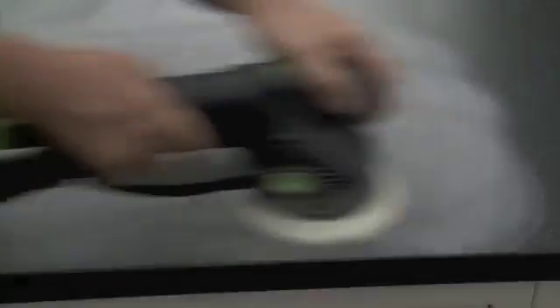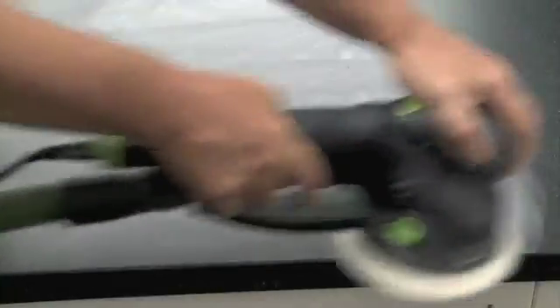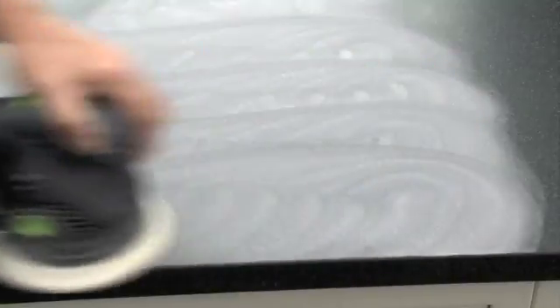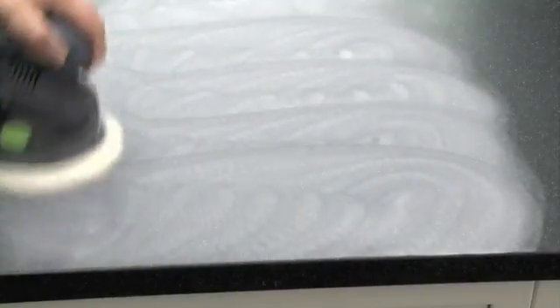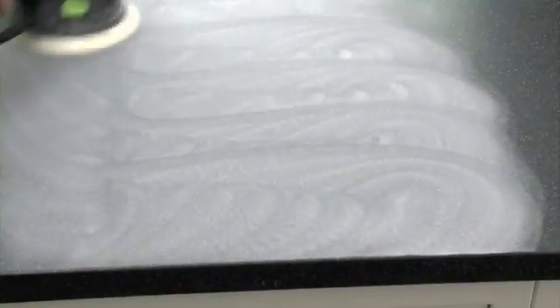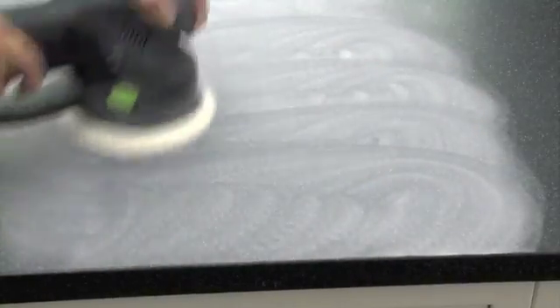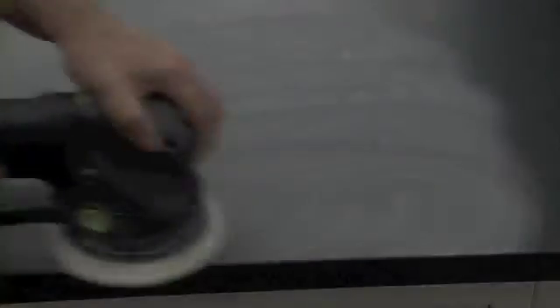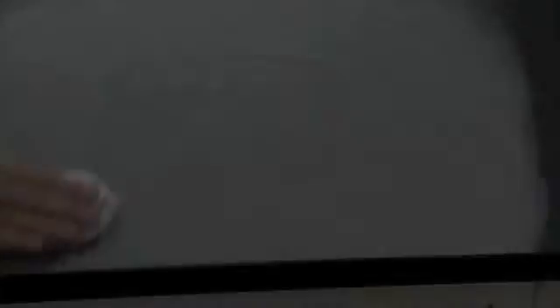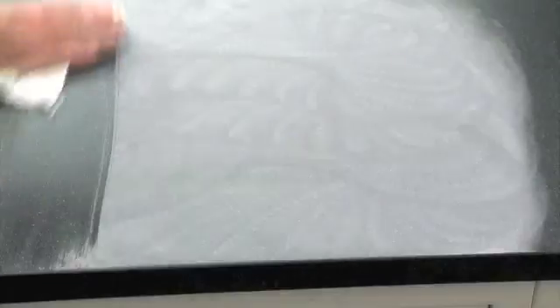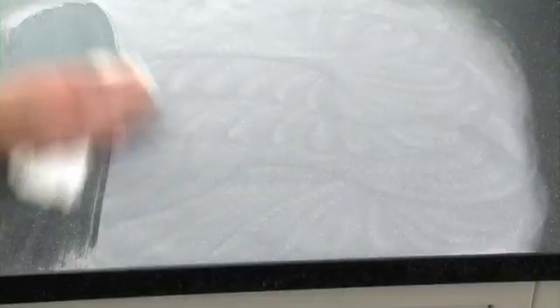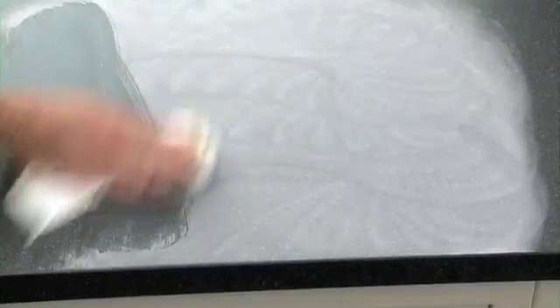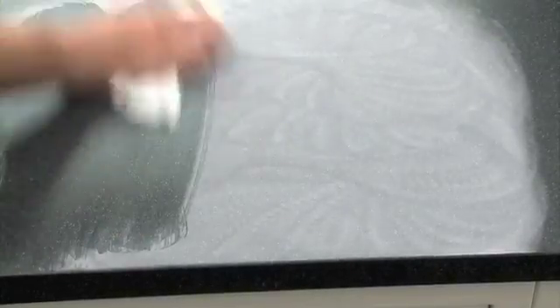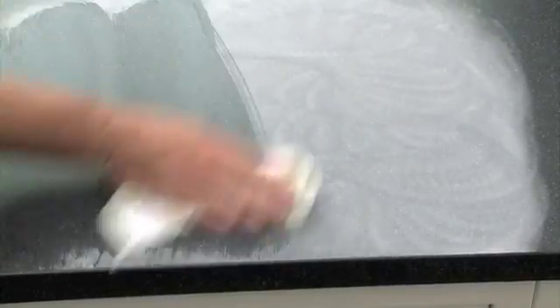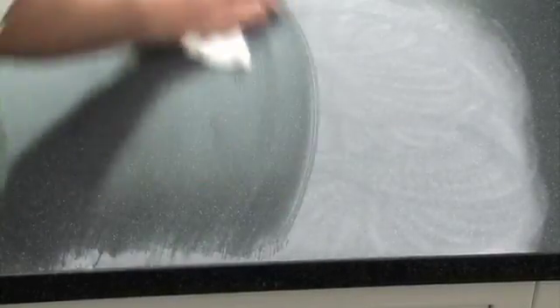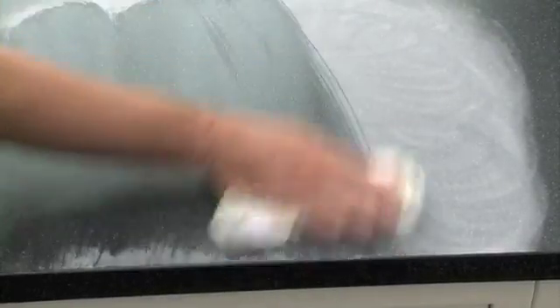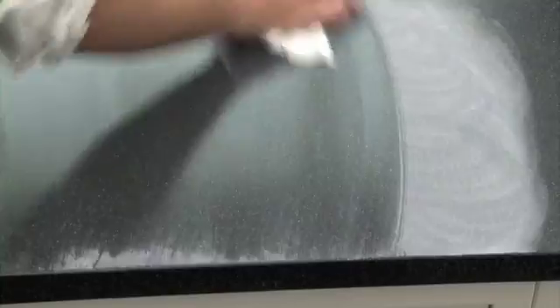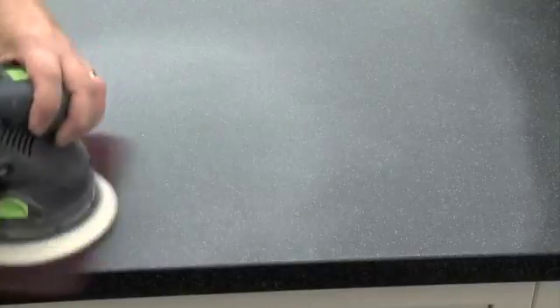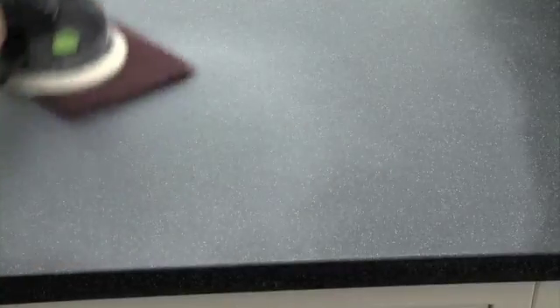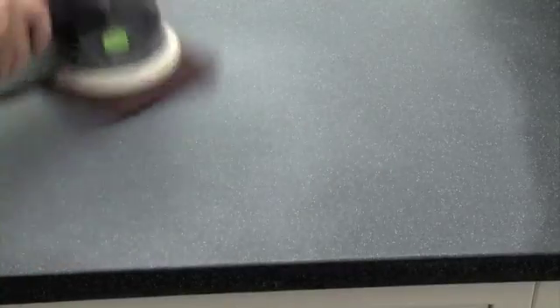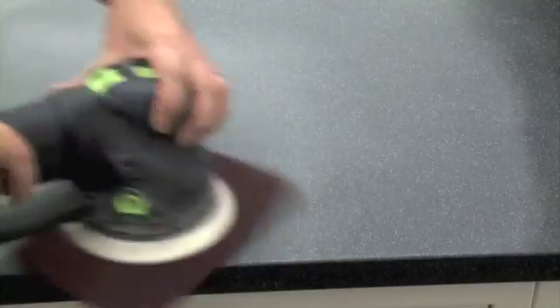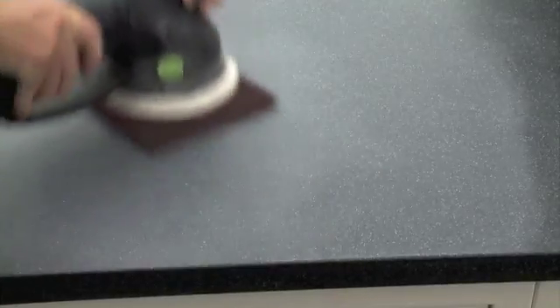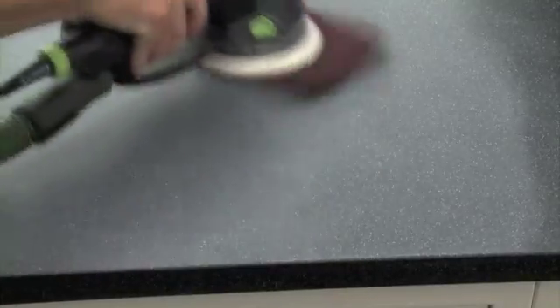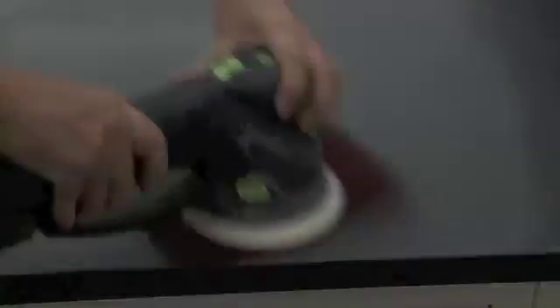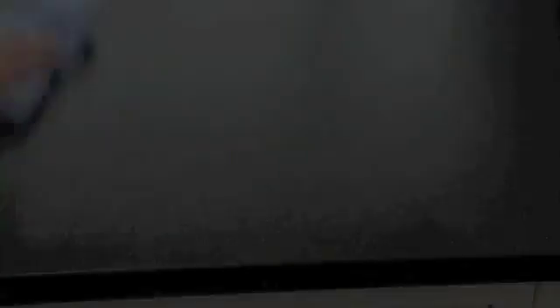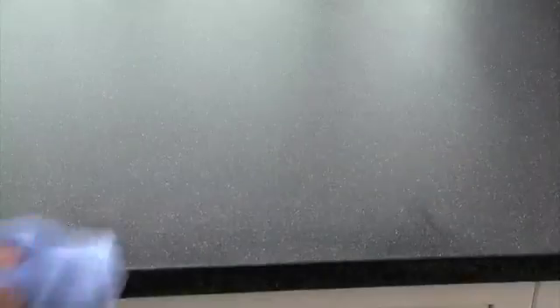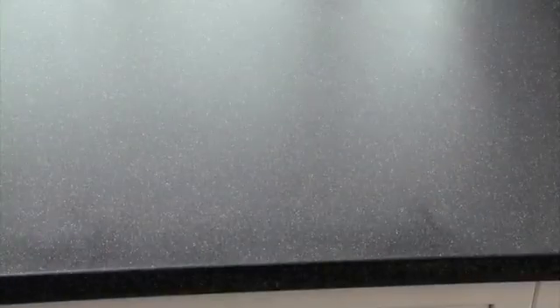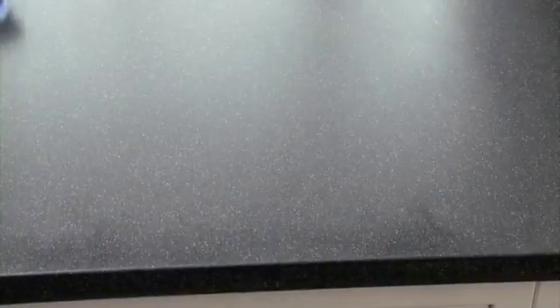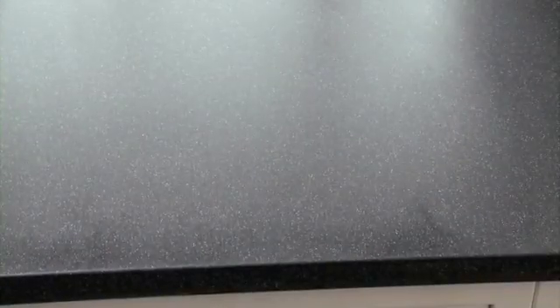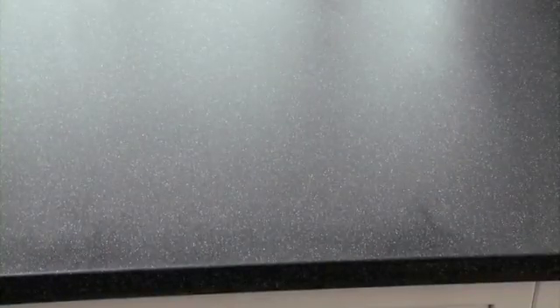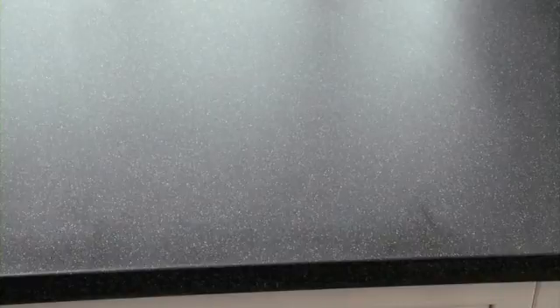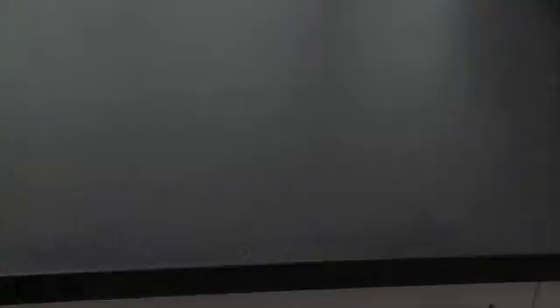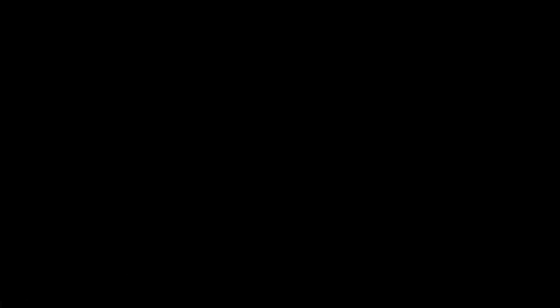If the stain persists, contact the original installer or supplier who will apply the full sanding and finishing treatment to return the work surface to its original installation condition.